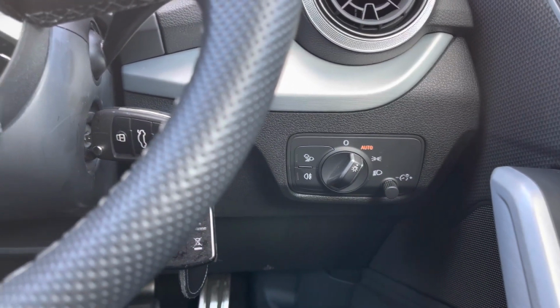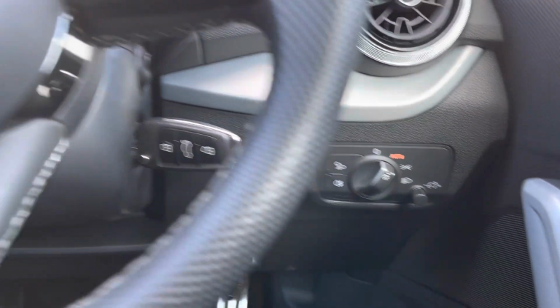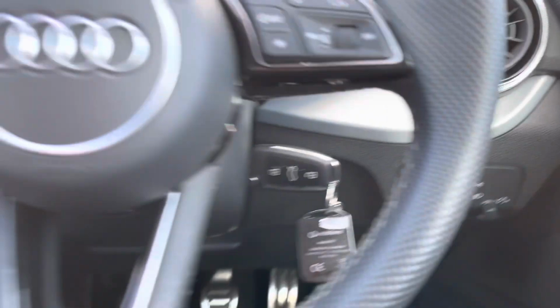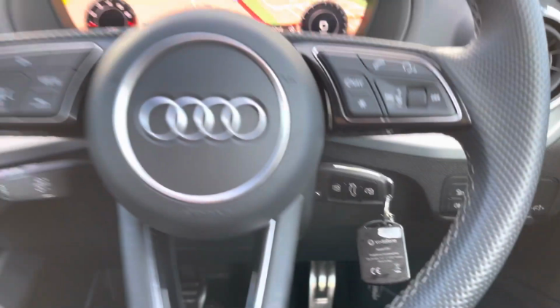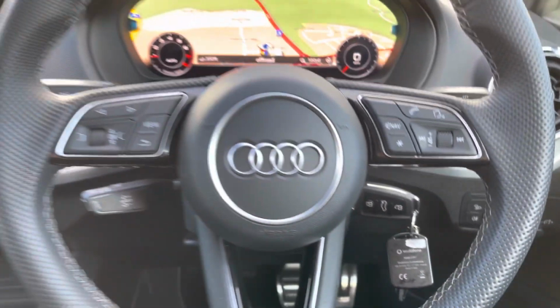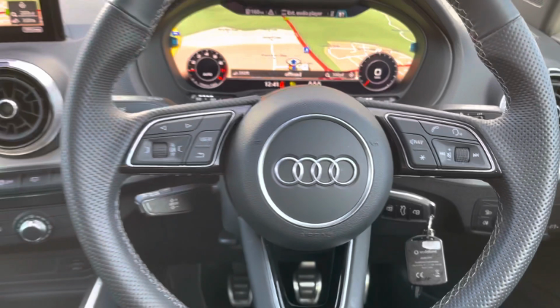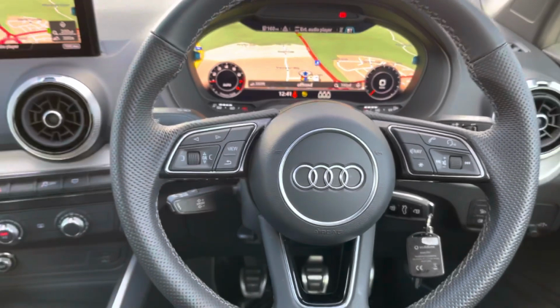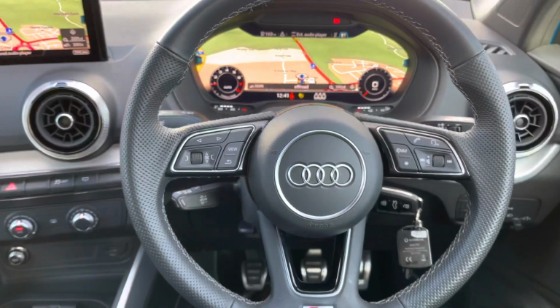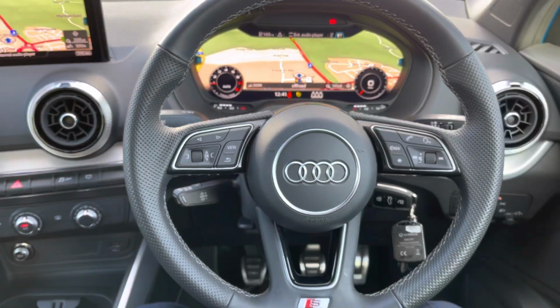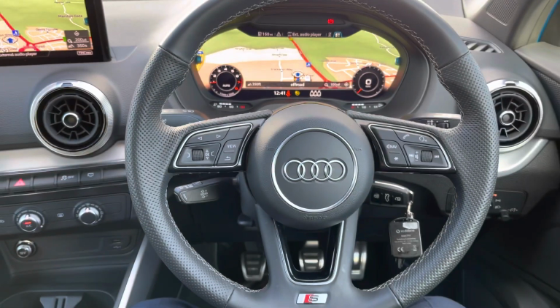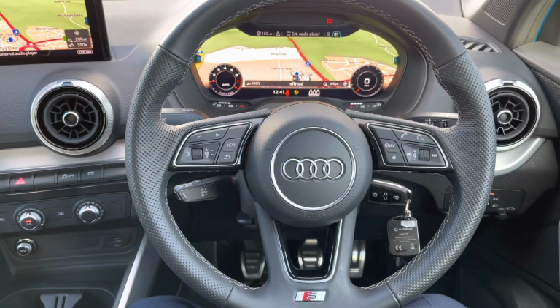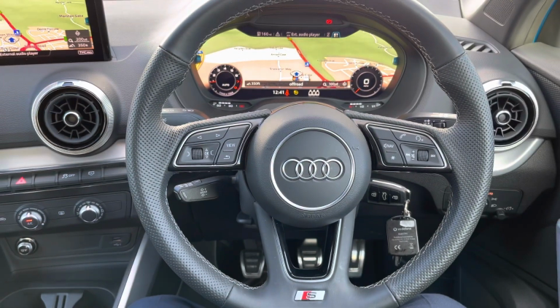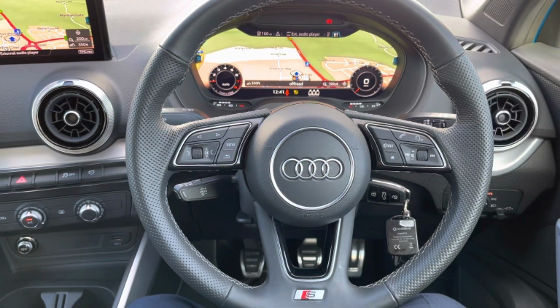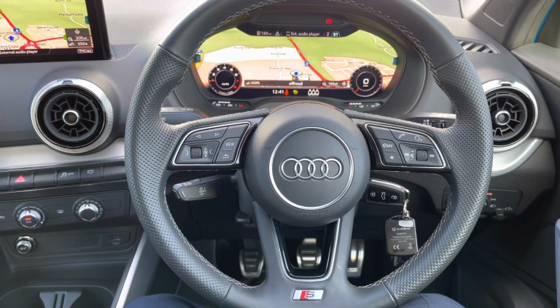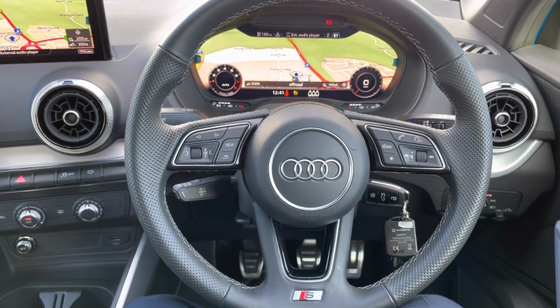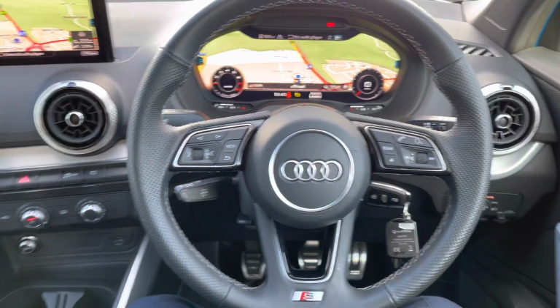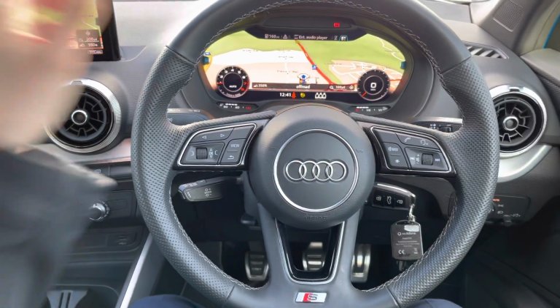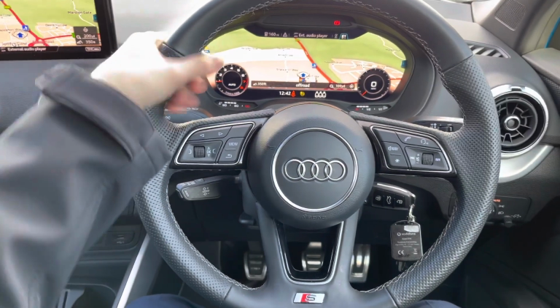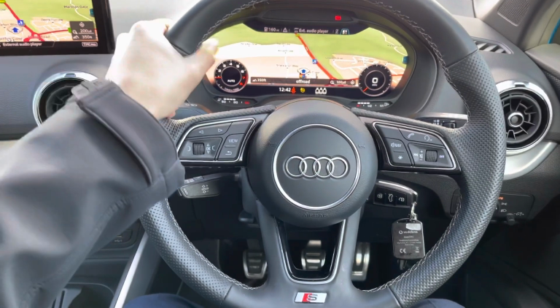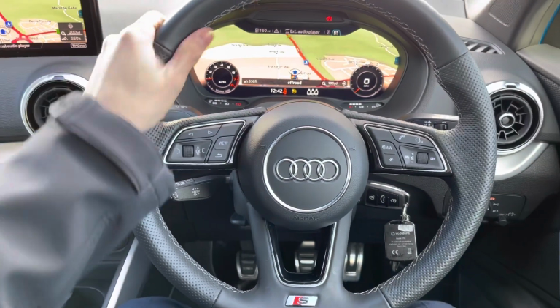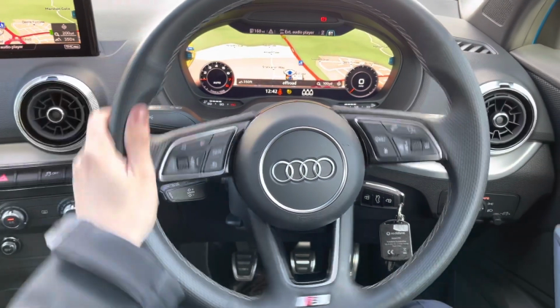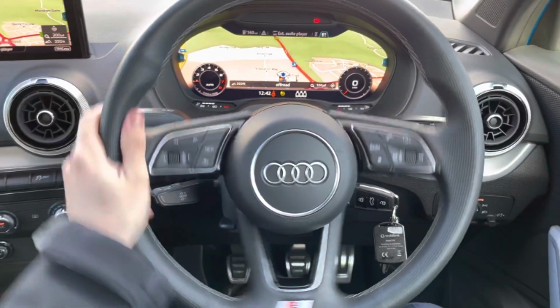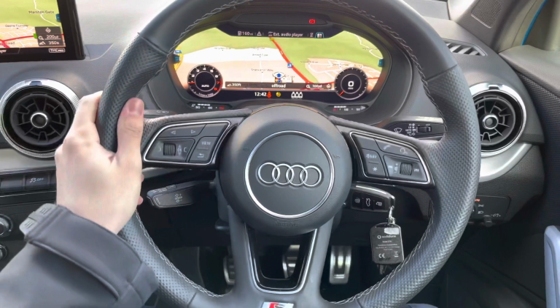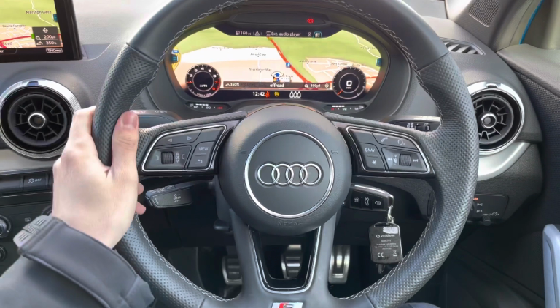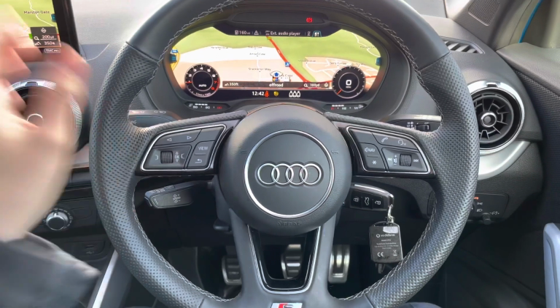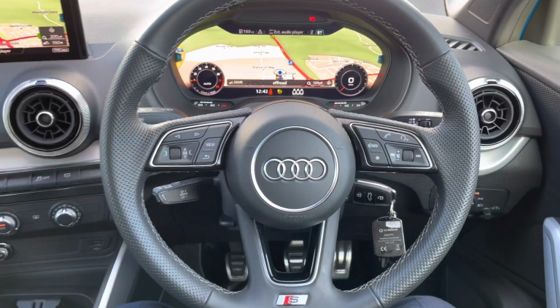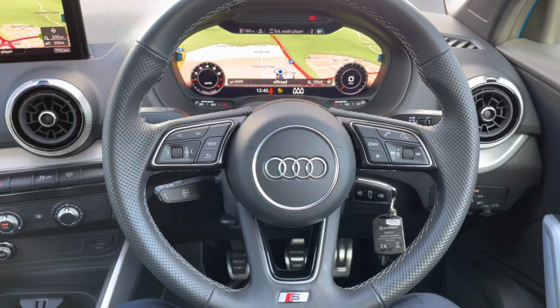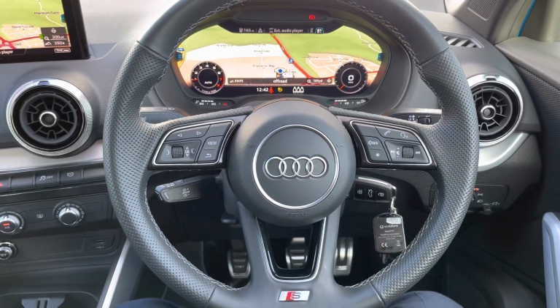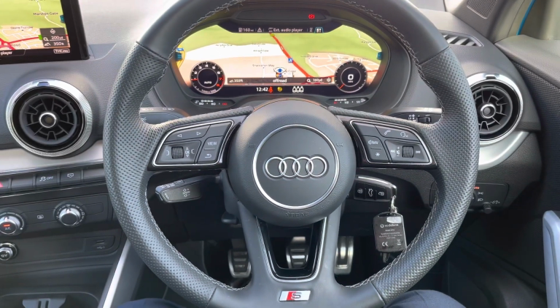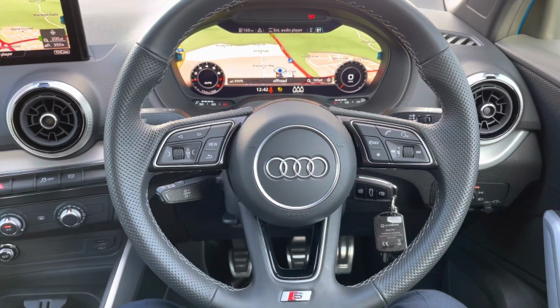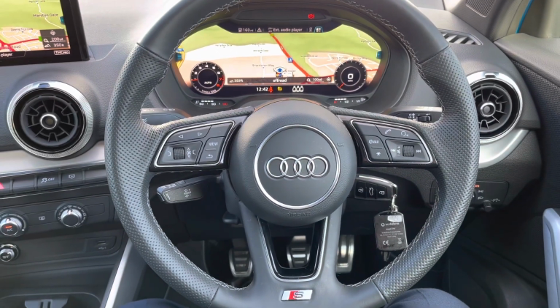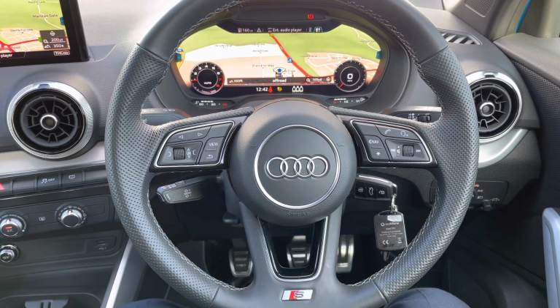Looking here, we have this stunning three-spoke multifunction leather-wrapped S Line steering wheel, which is really sporty, really comfortable to hold, and makes the car feel even better.